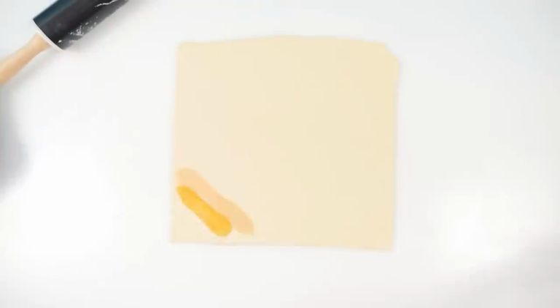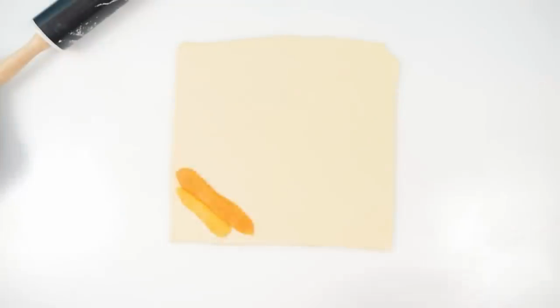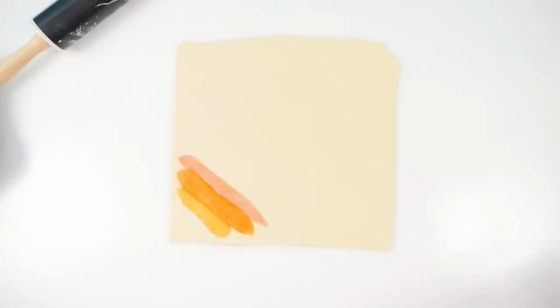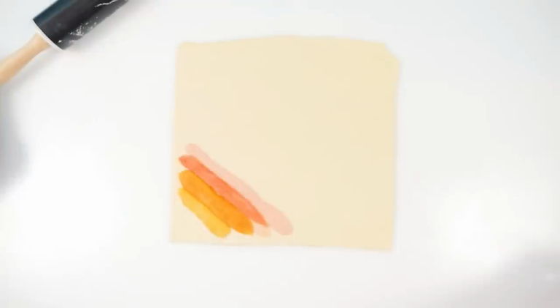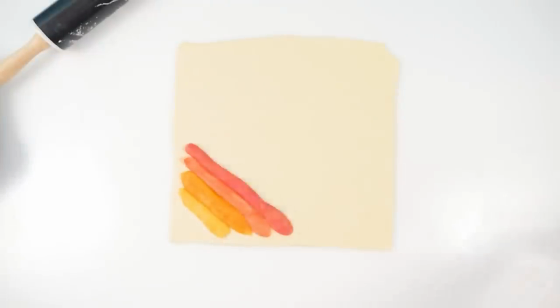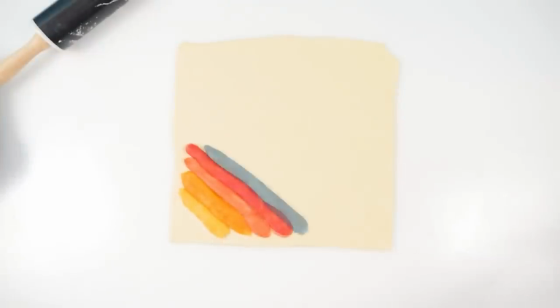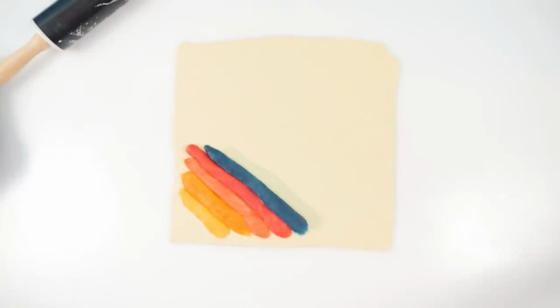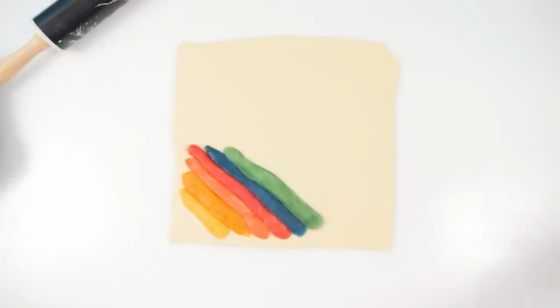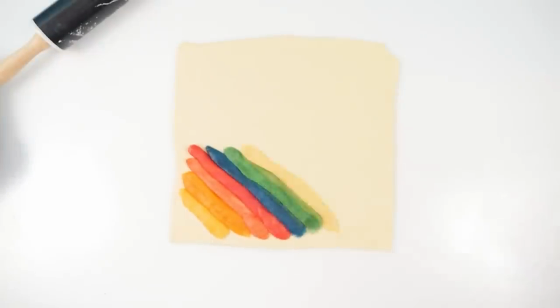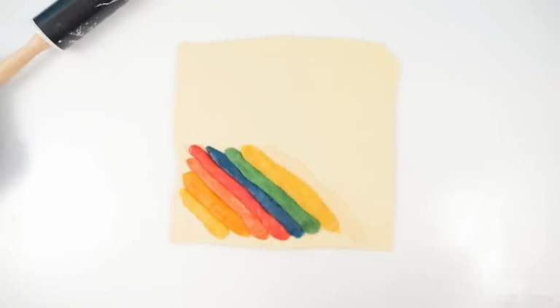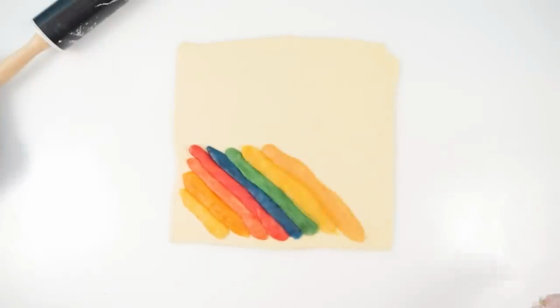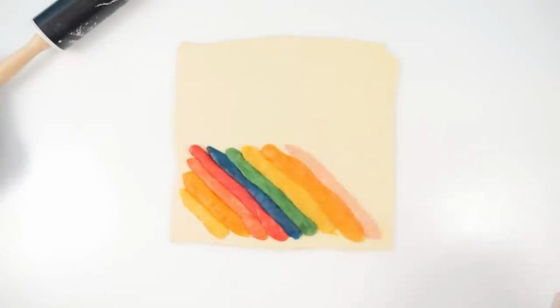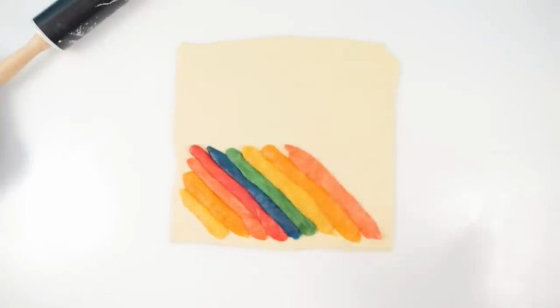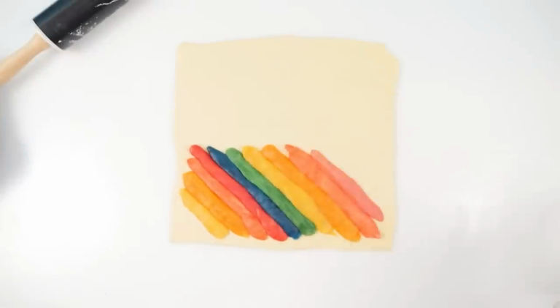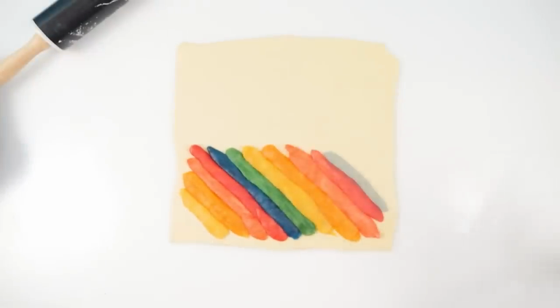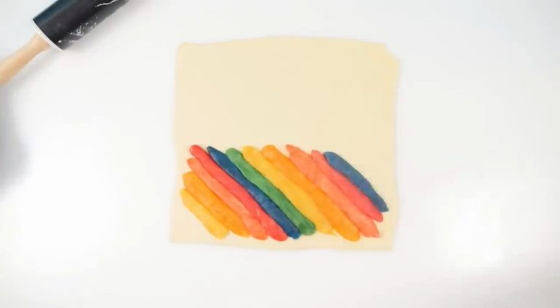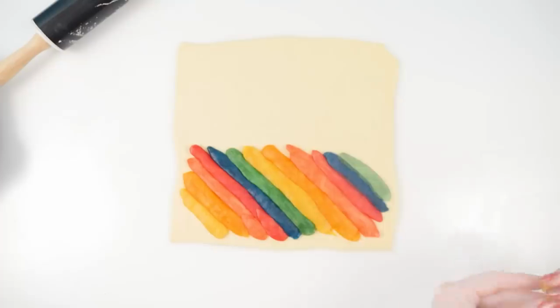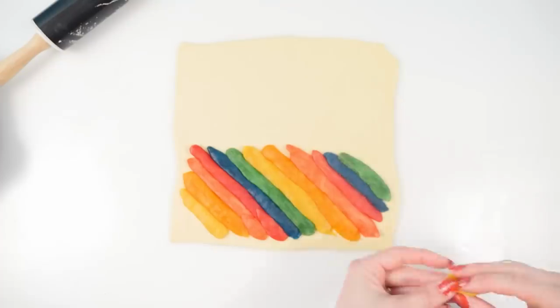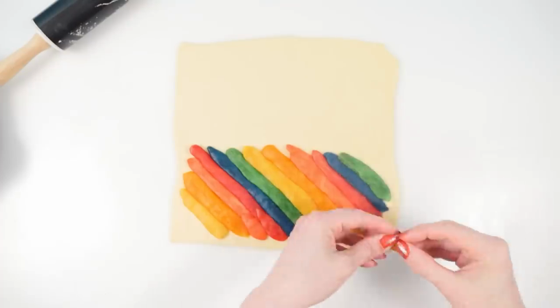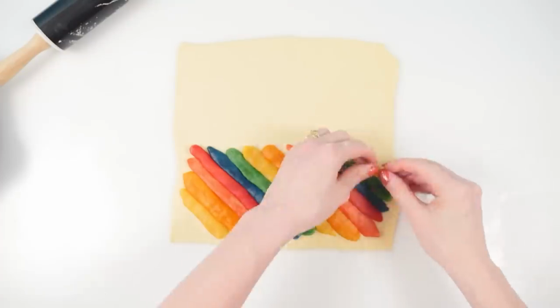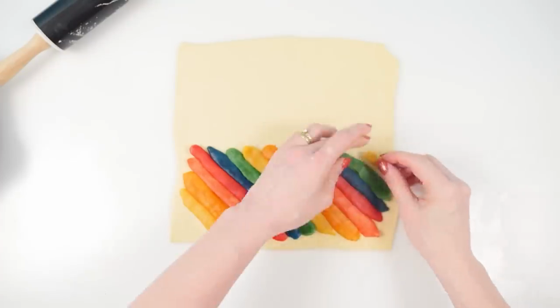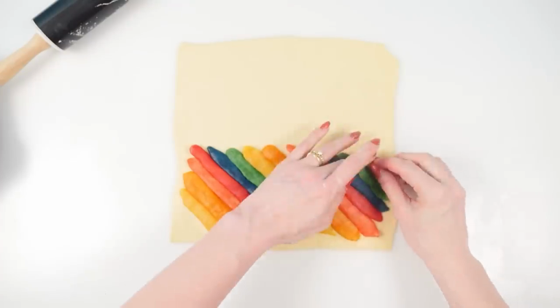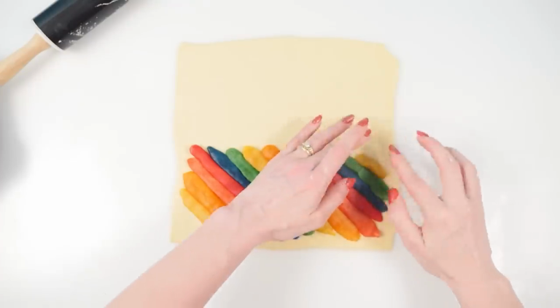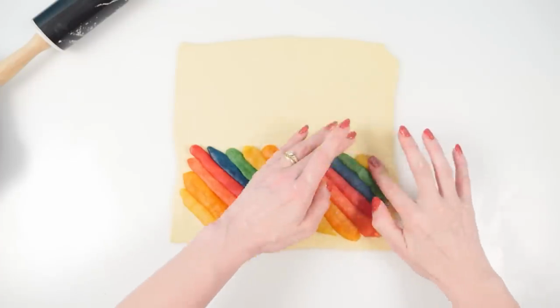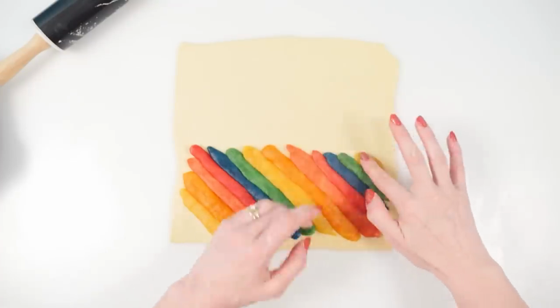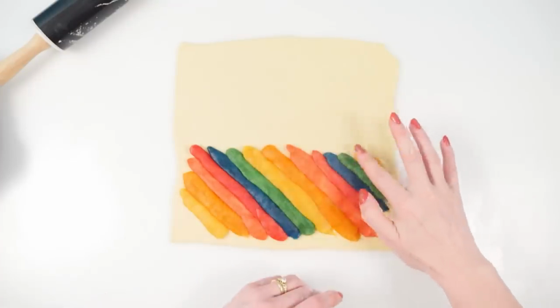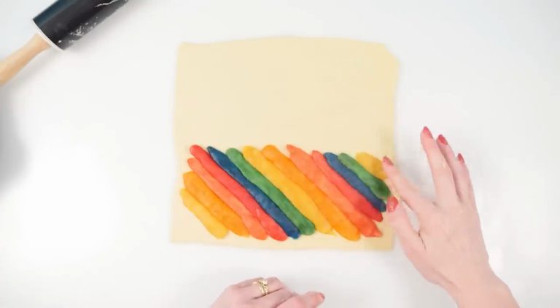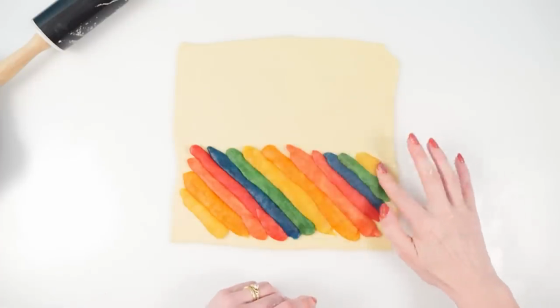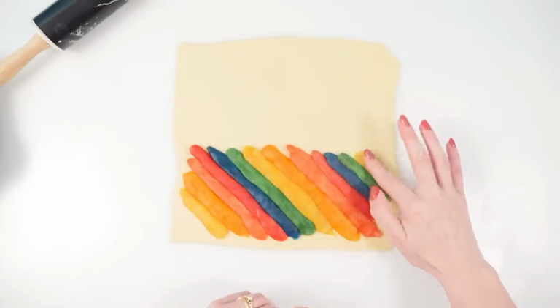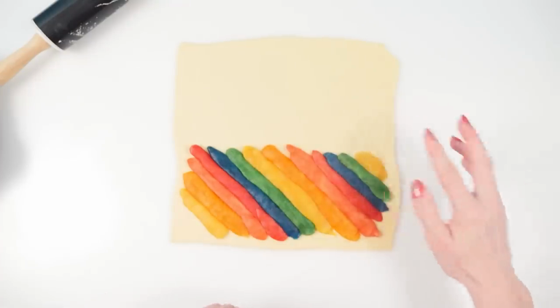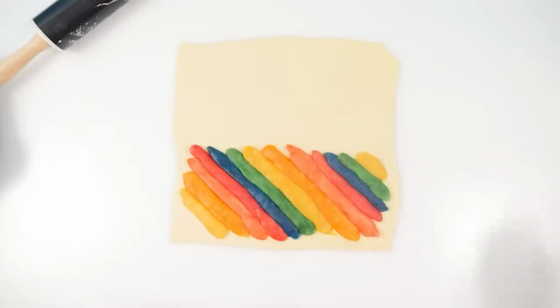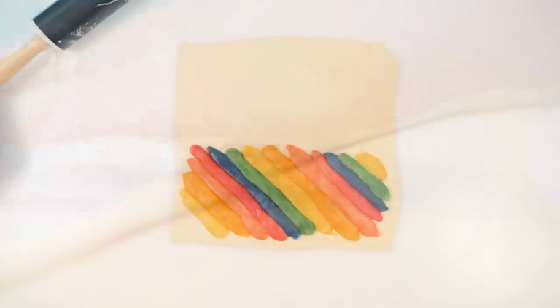You can vary how it looks by varying how you arrange your color dough. Let's try a double rainbow on this one.